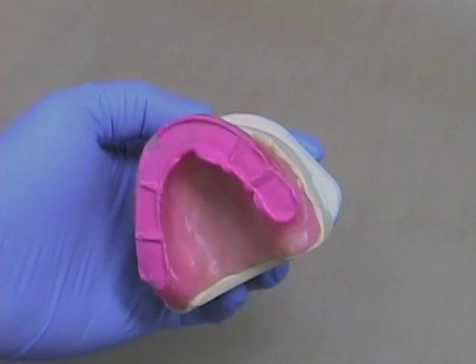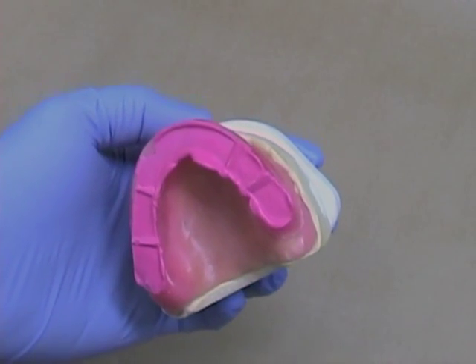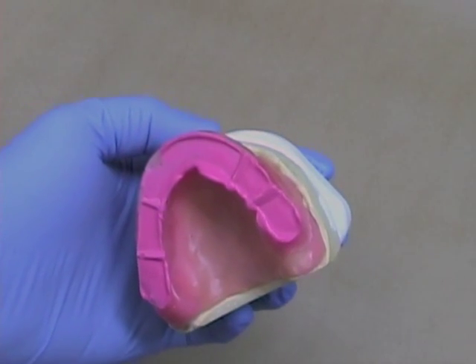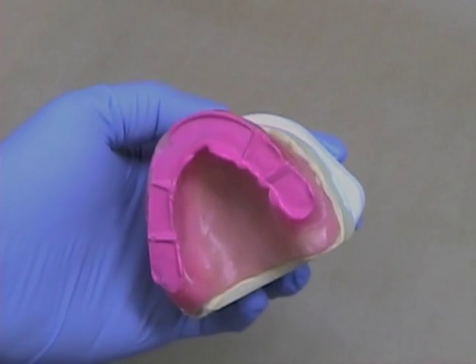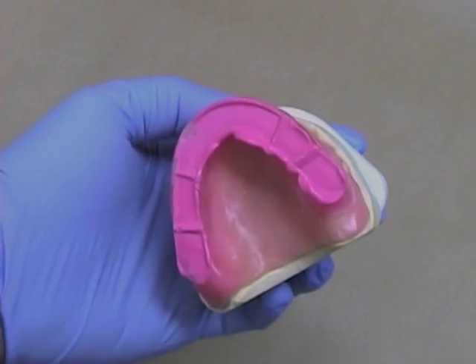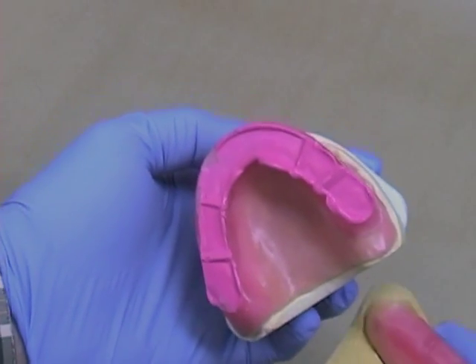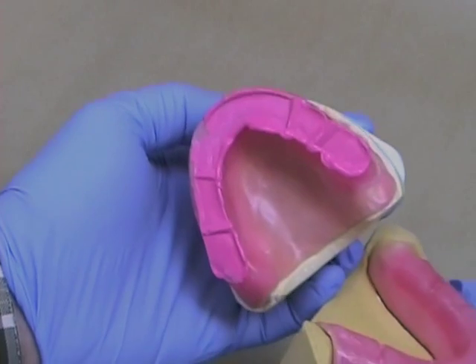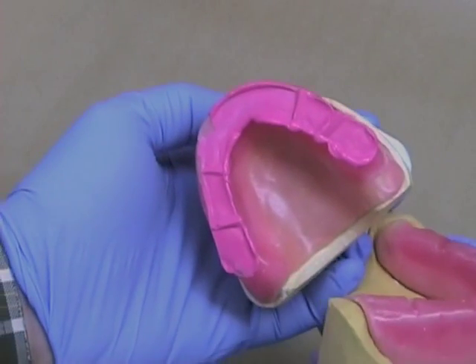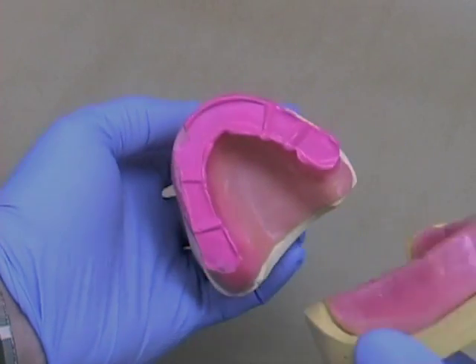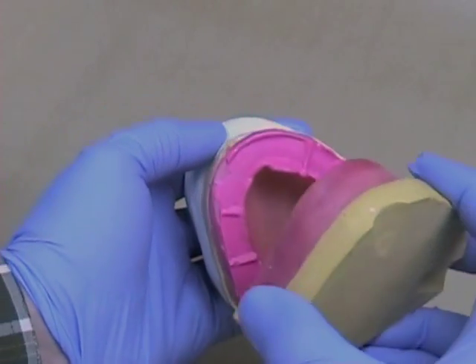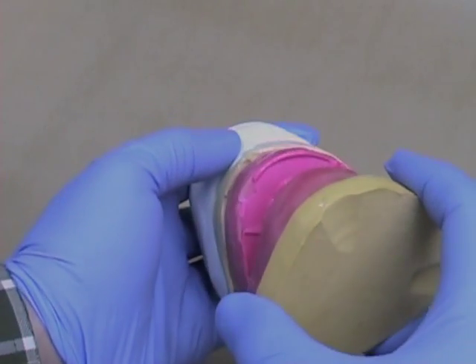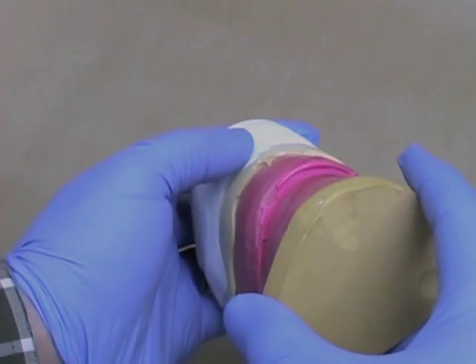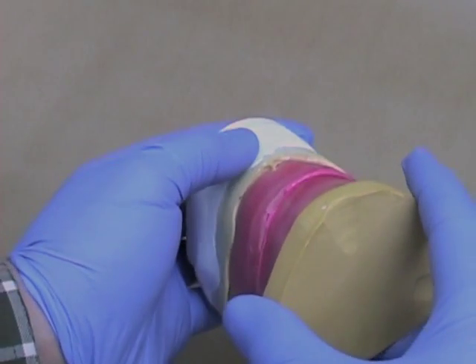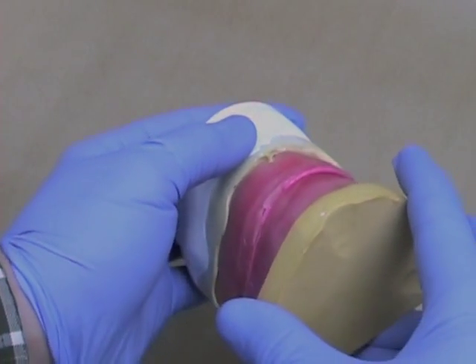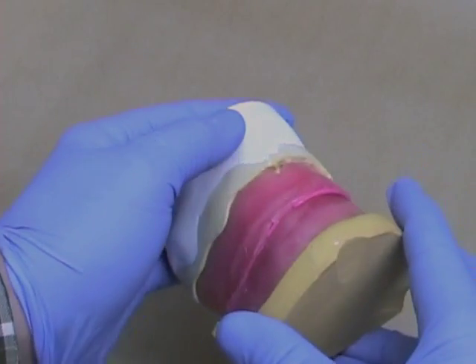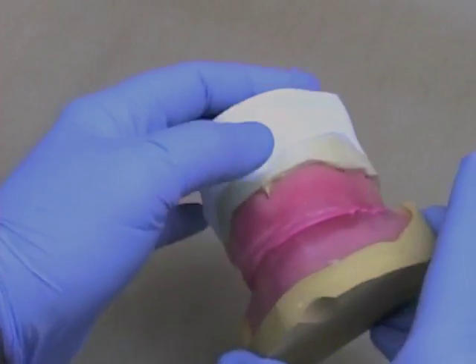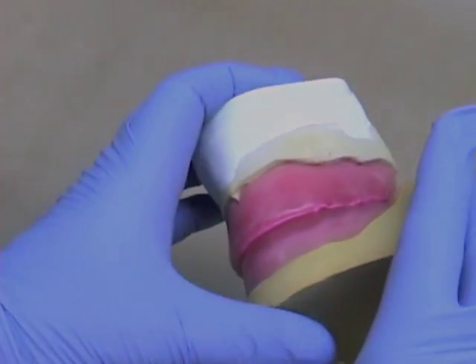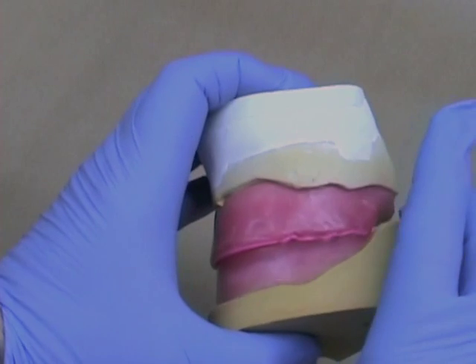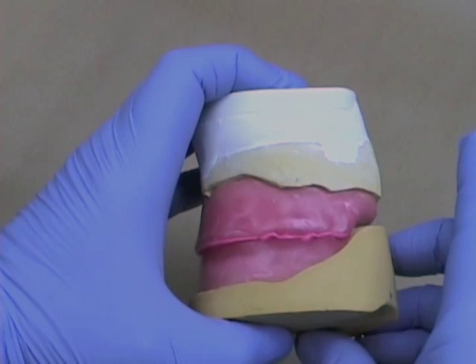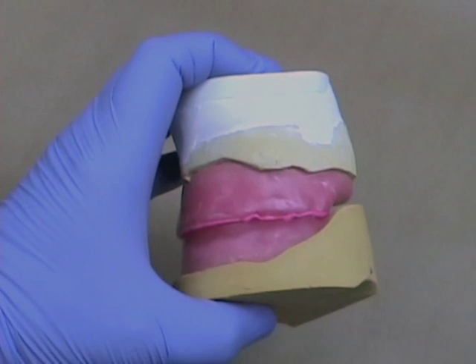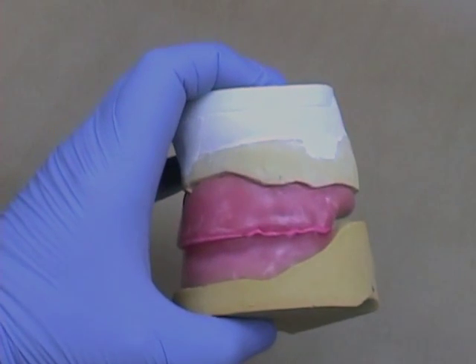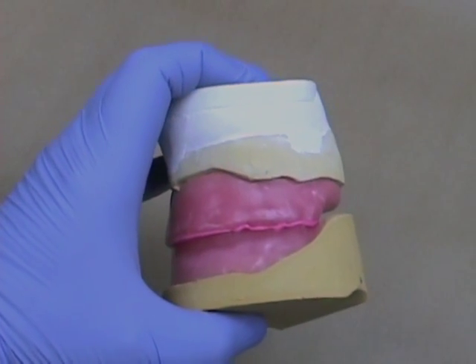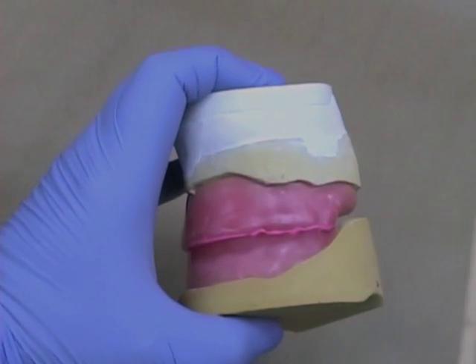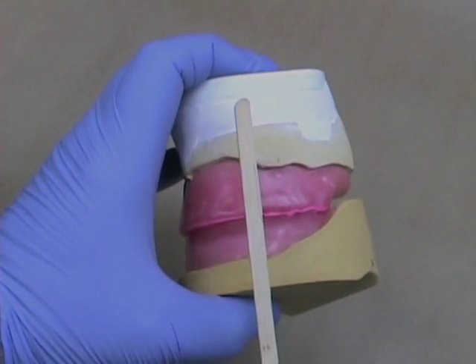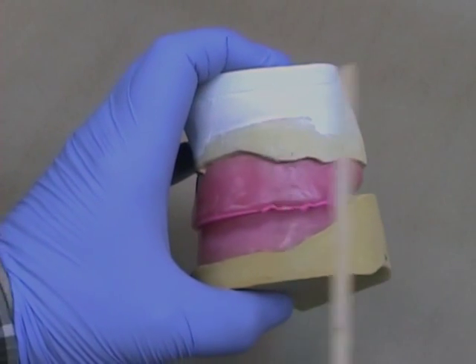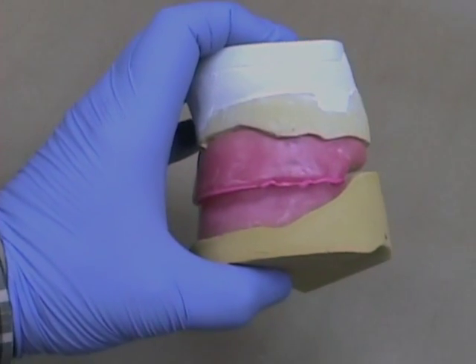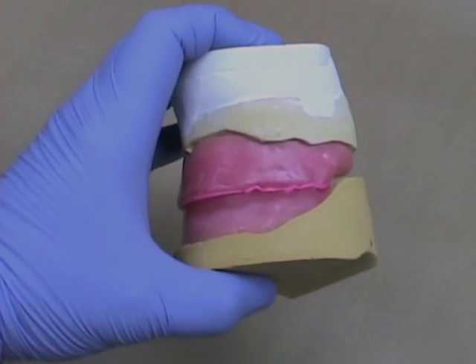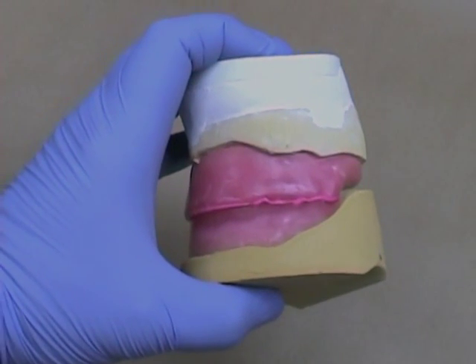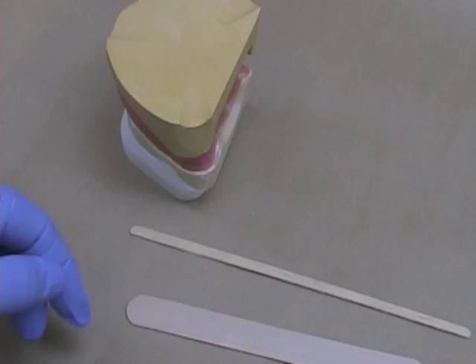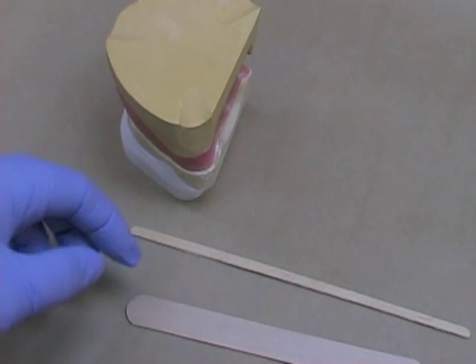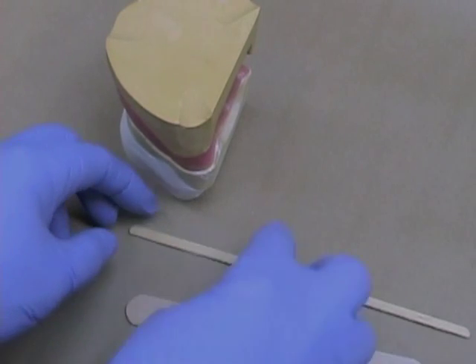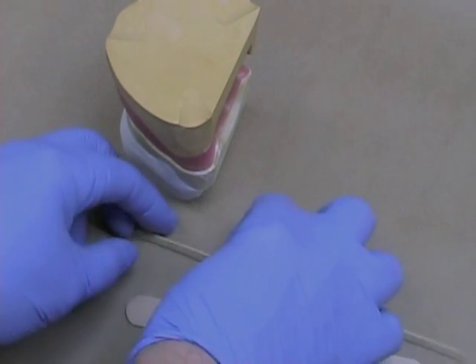Before mounting the mandibular cast, interdigitate the maxillary and mandibular wax rims in the eccentric record to make sure you have no interferences in the posterior regions, either between the record base and the casts or the record bases and themselves.